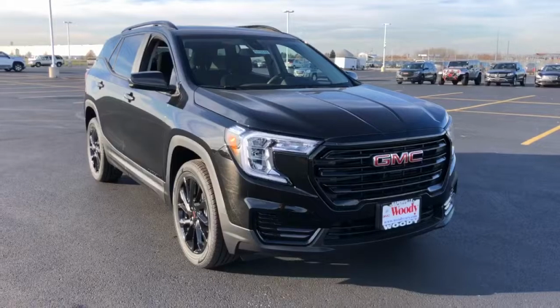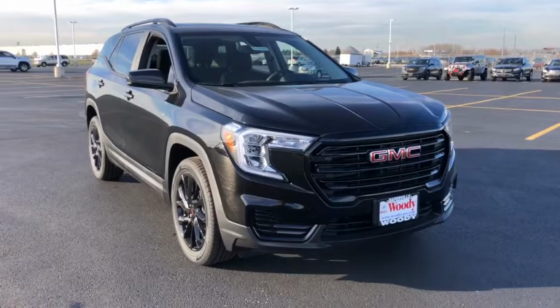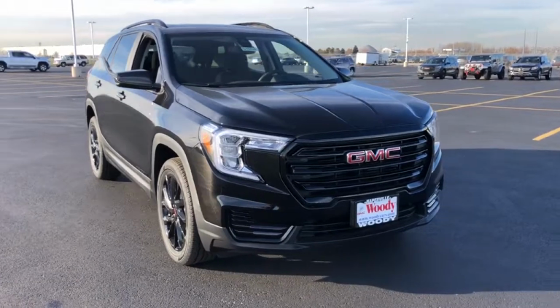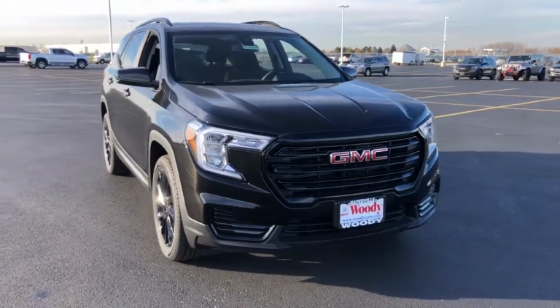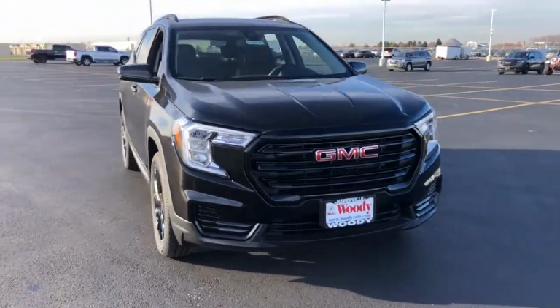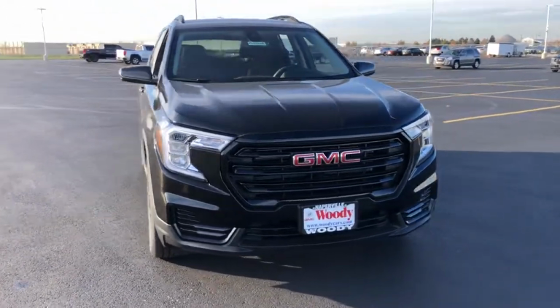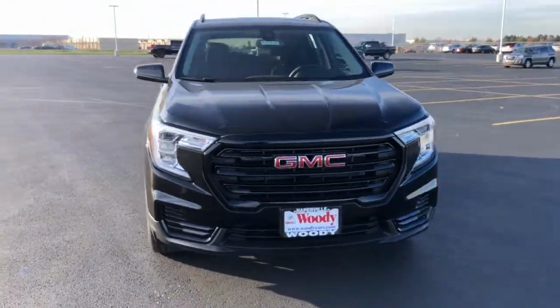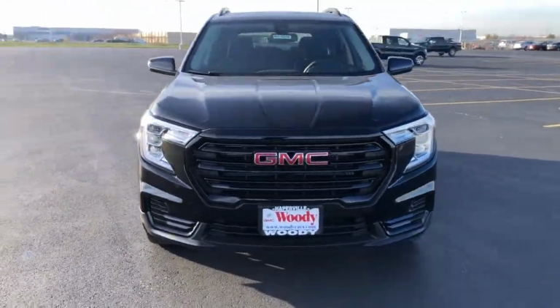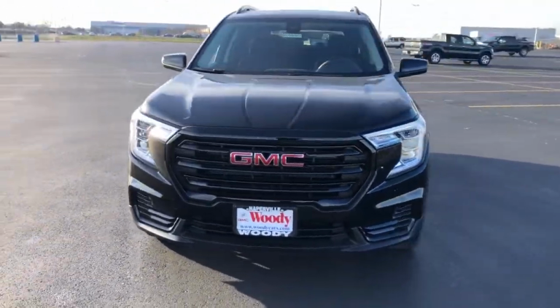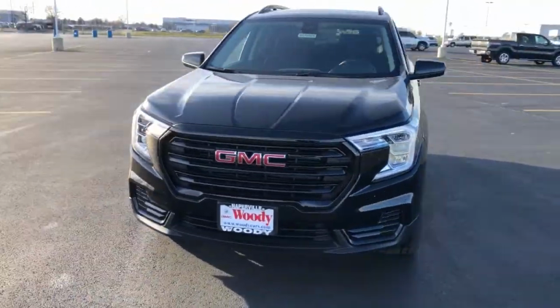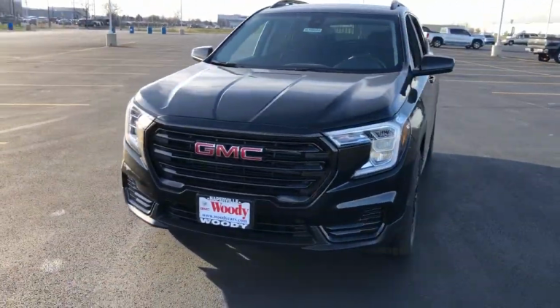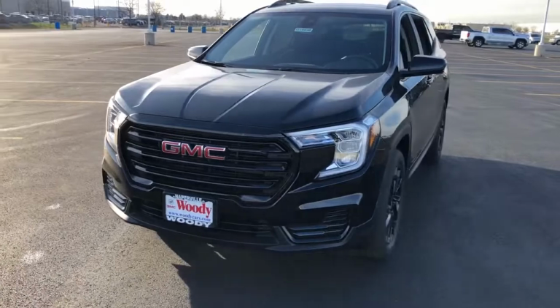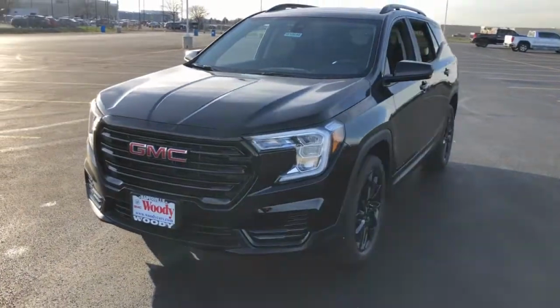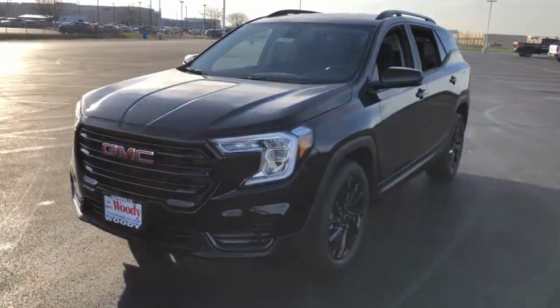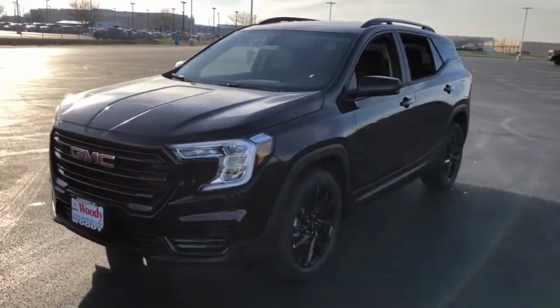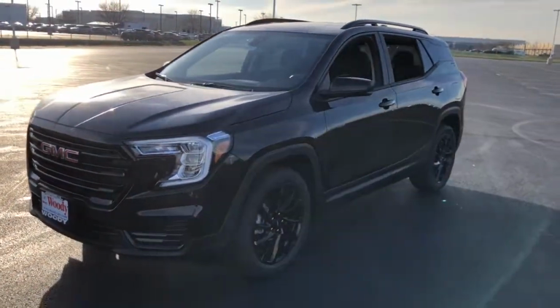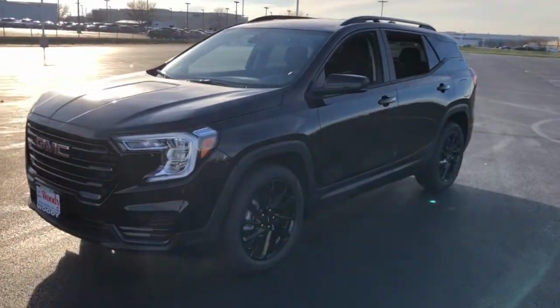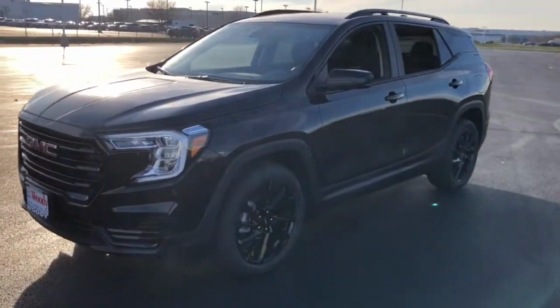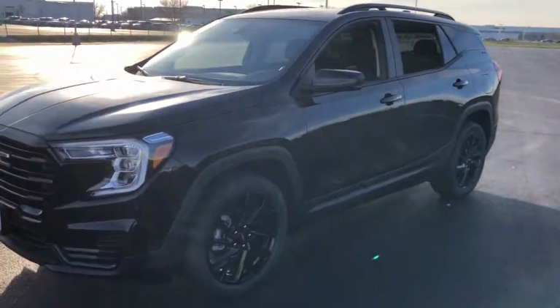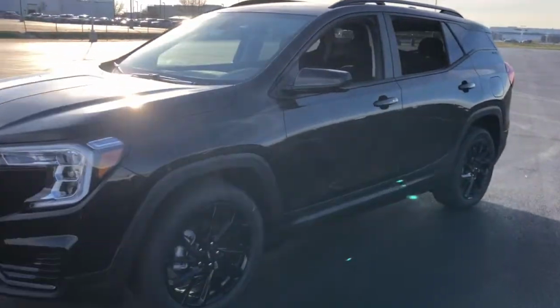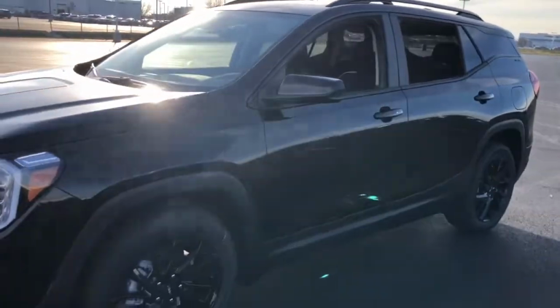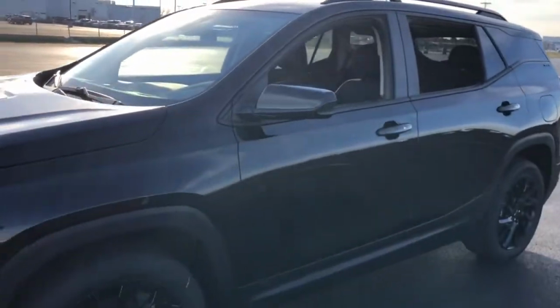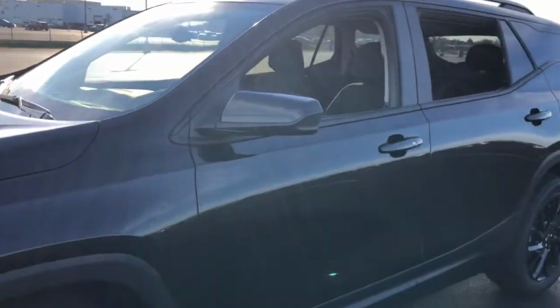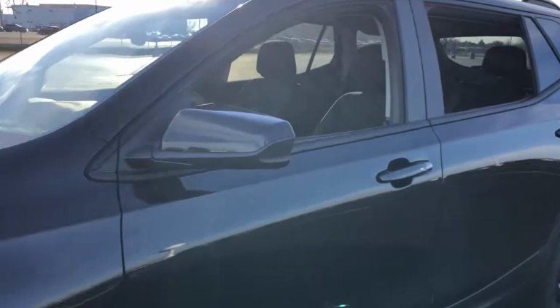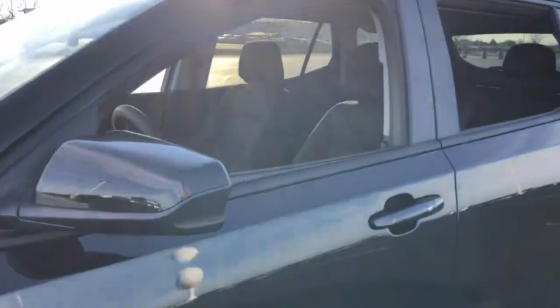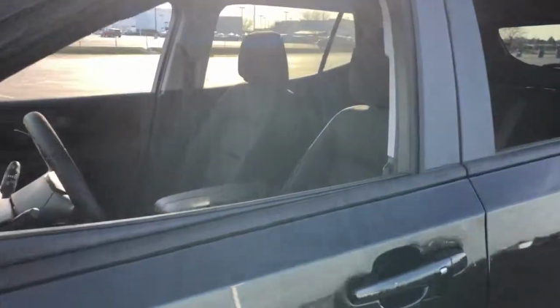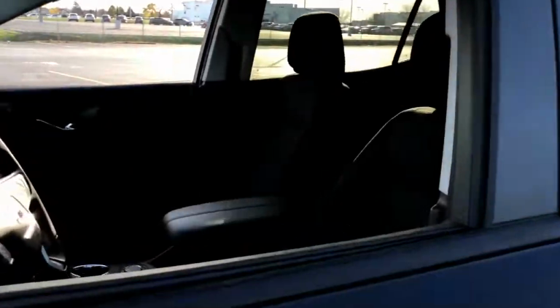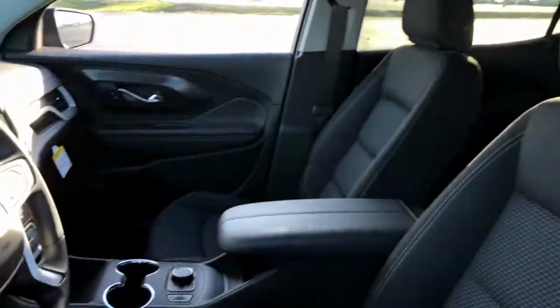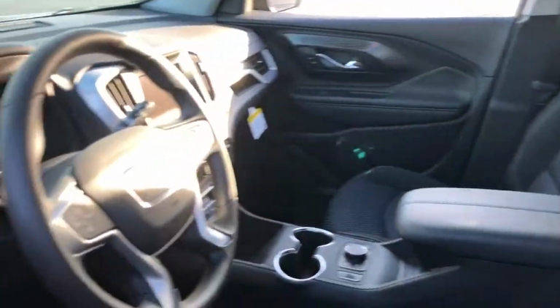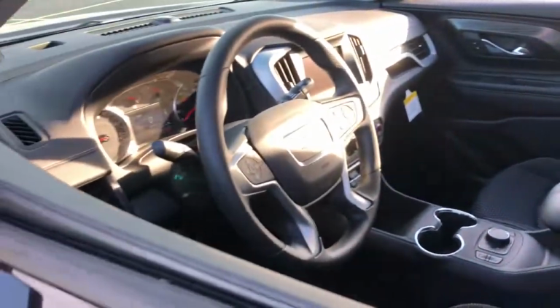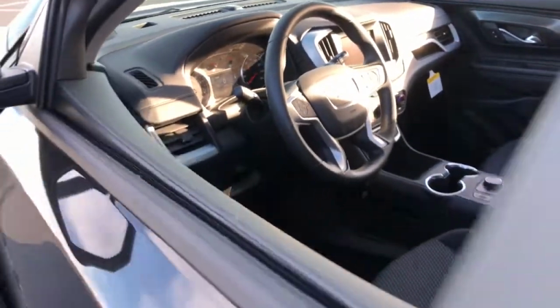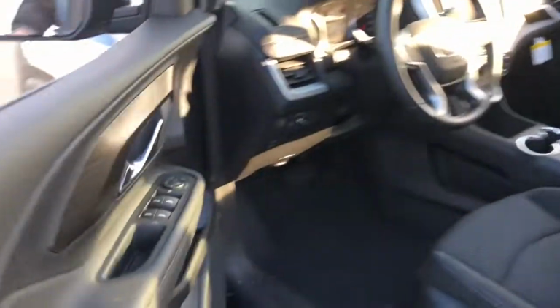Take a moment to check out the 2023 GMC Terrain. This spacious Terrain offers a smooth, comfortable ride, plenty of options for cargo, user-friendly infotainment, advanced safety tech, and bold good looks.